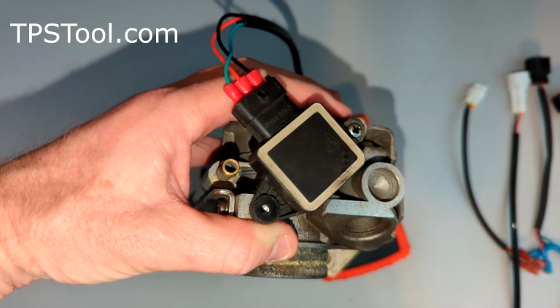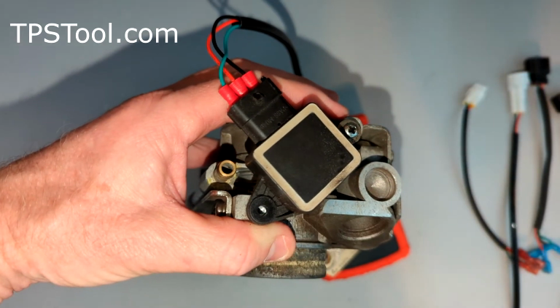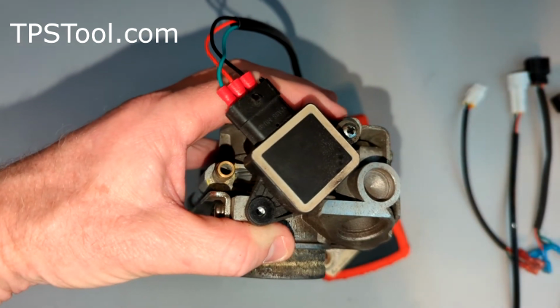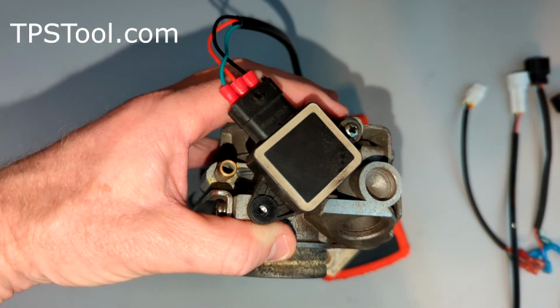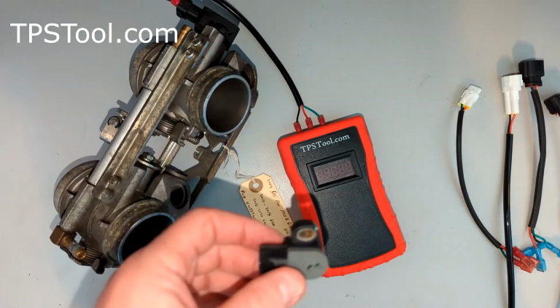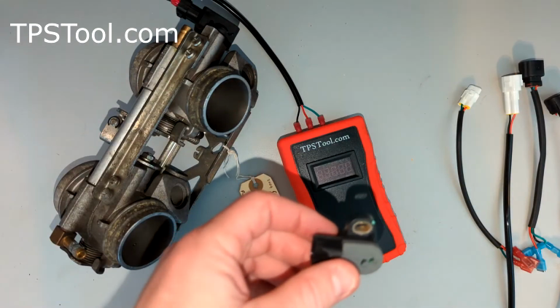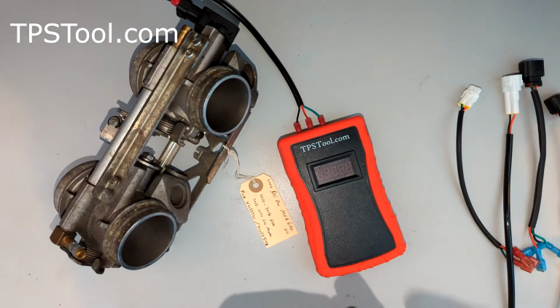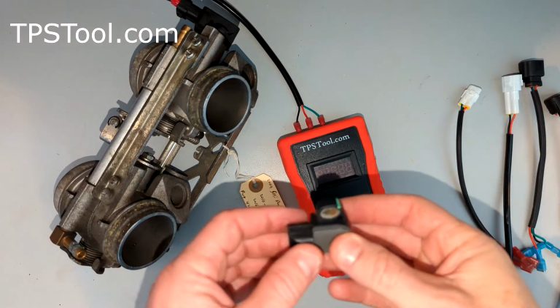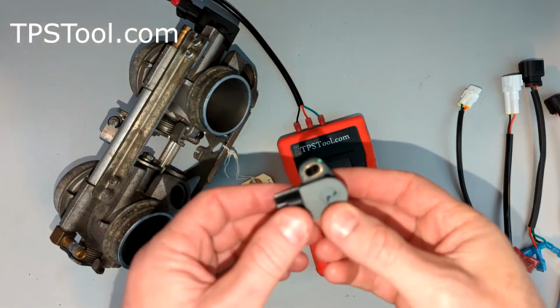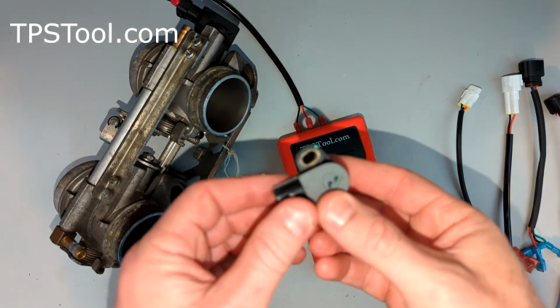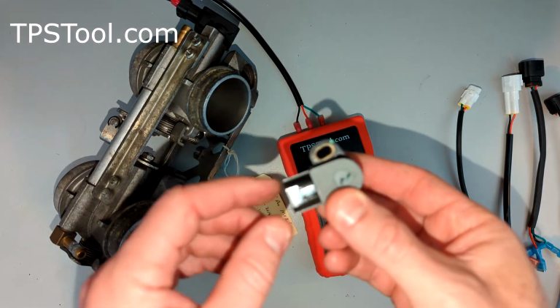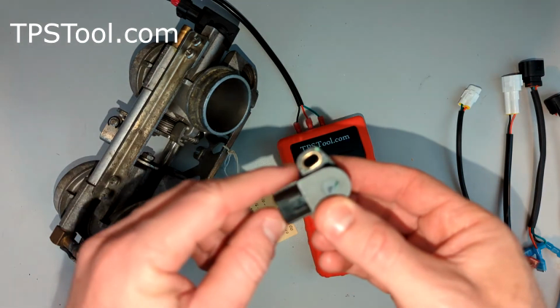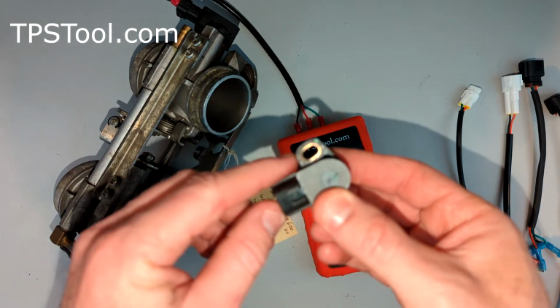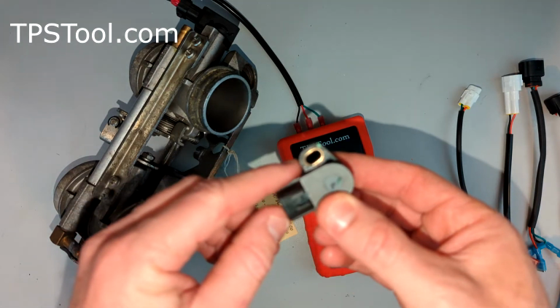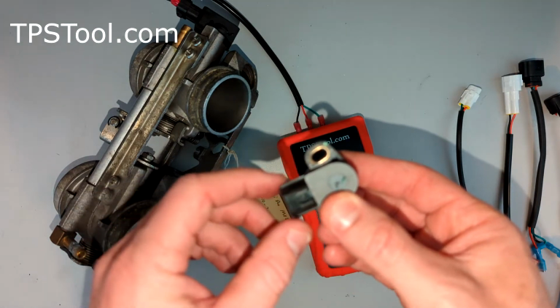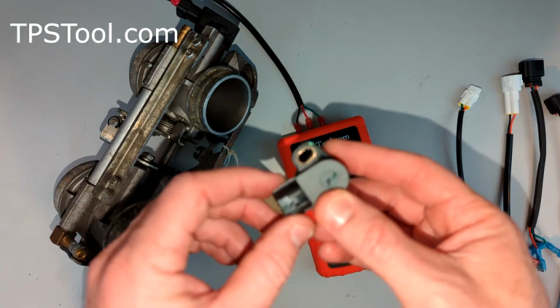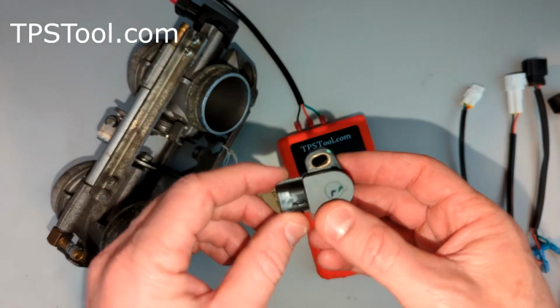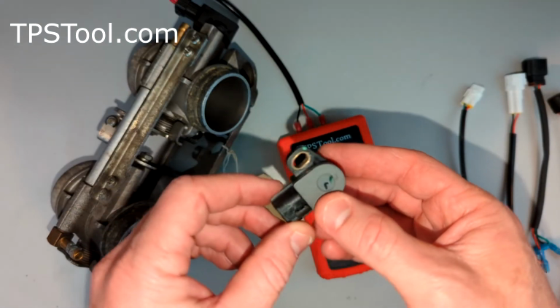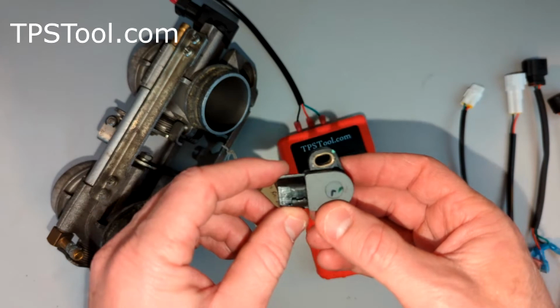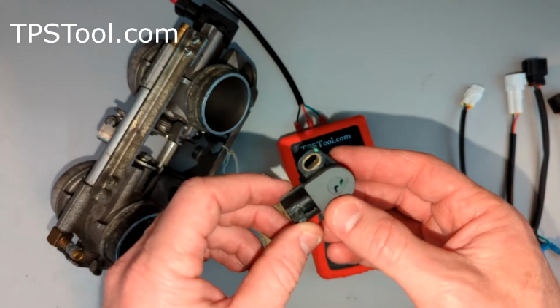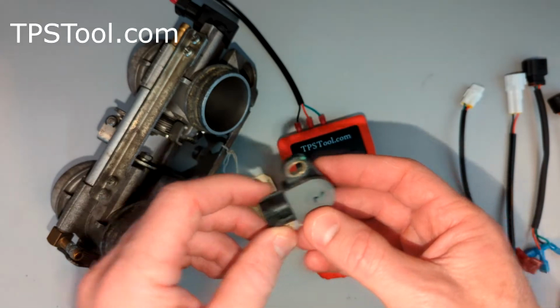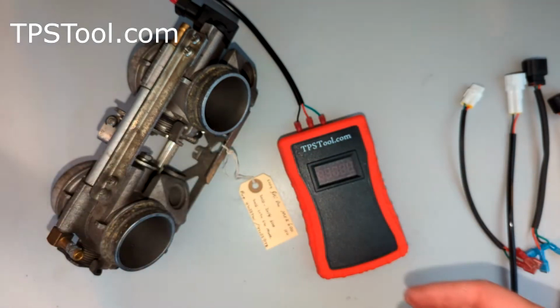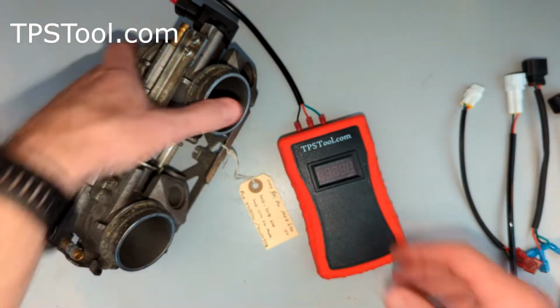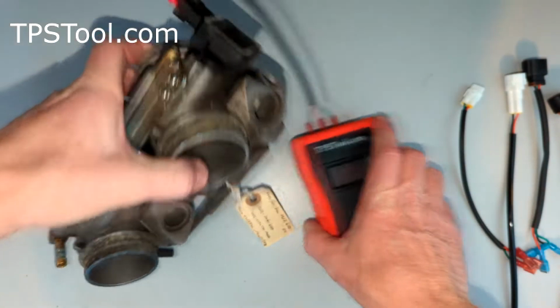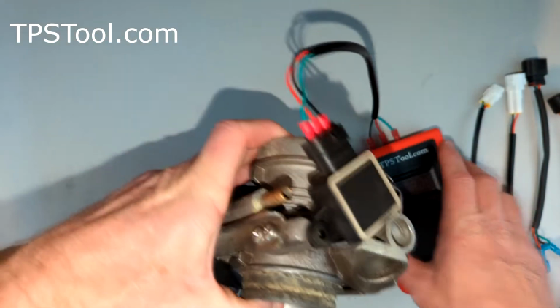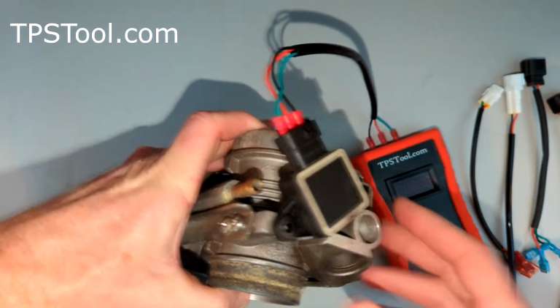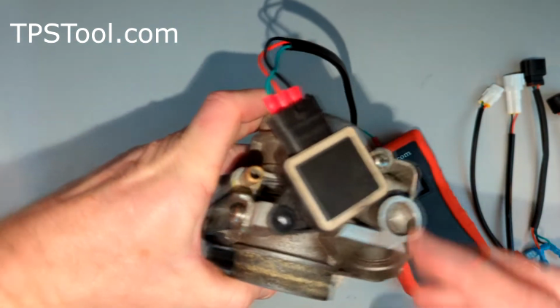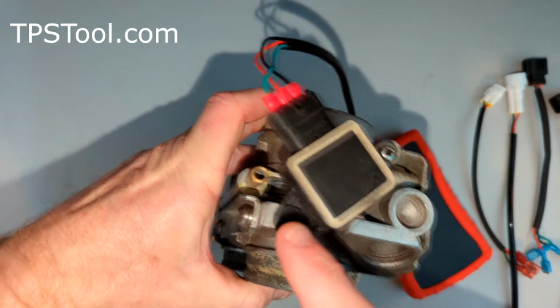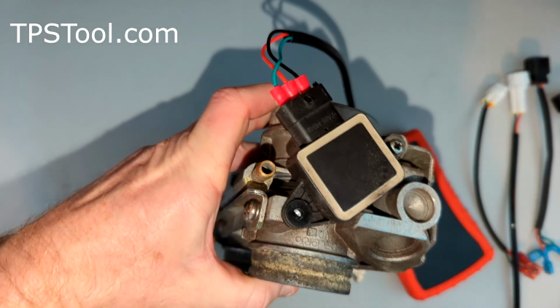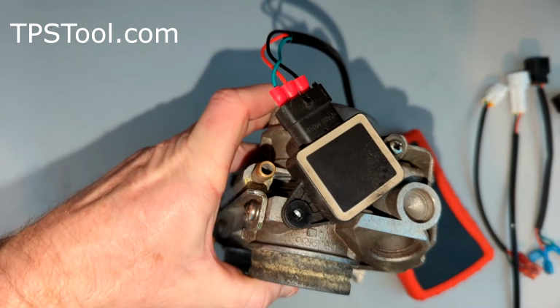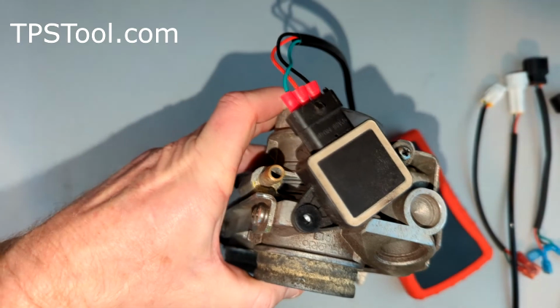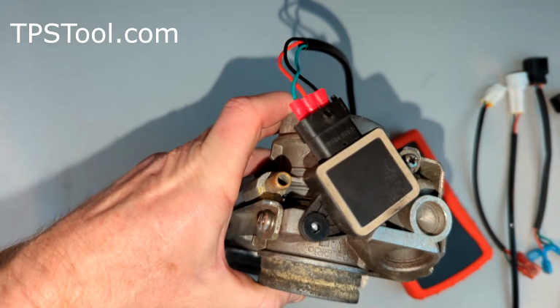Let me grab a TPS with a slot to show you. This is a TPS I had handy. Notice how this mounting hole is not a hole — it's a slot. That allows you to rotate the TPS a little bit to make an adjustment. And again, on this one it's just a hole, so it's not adjustable, but we can read it.